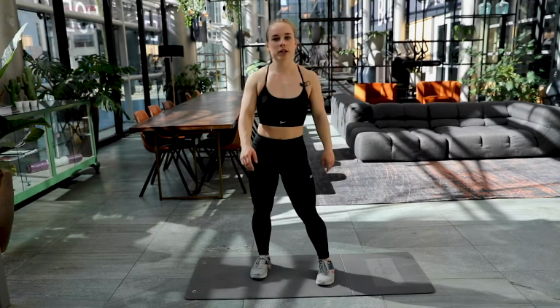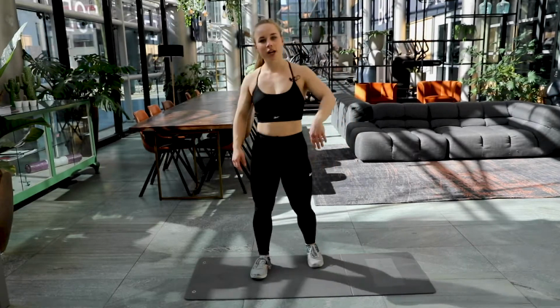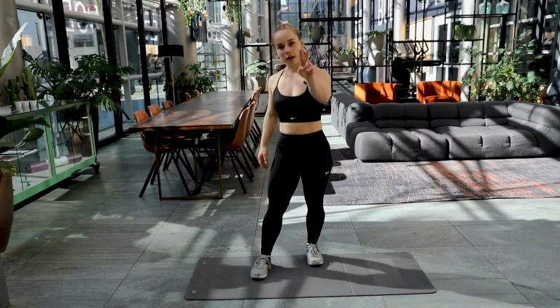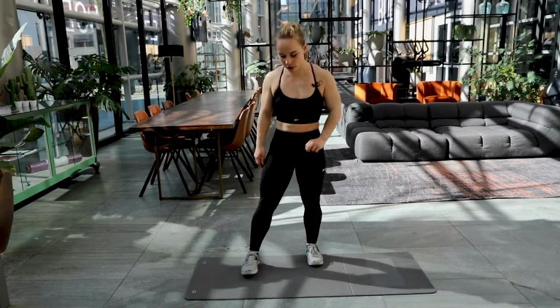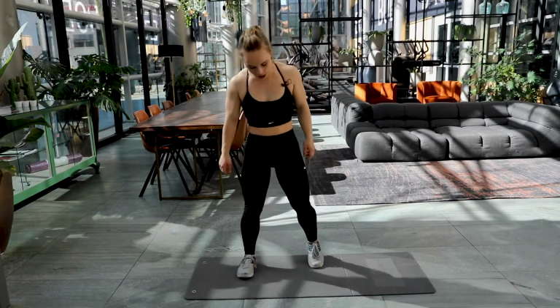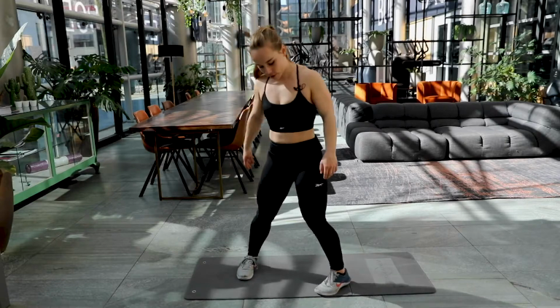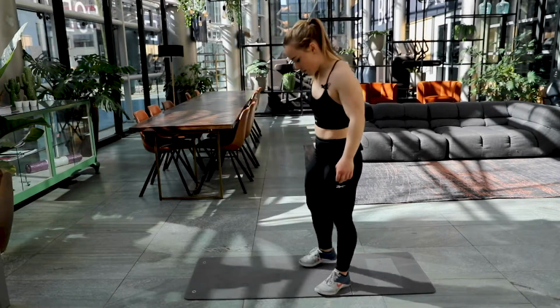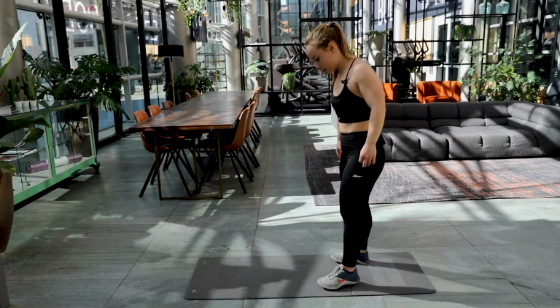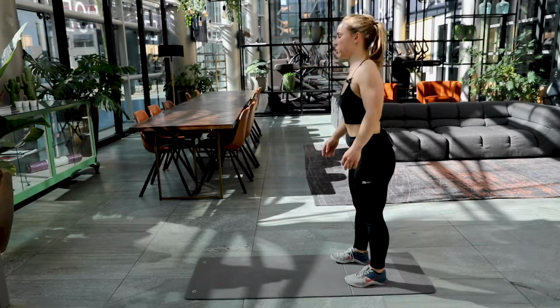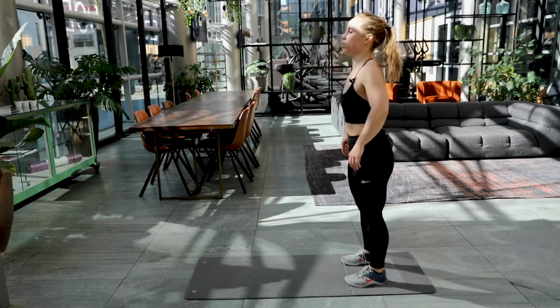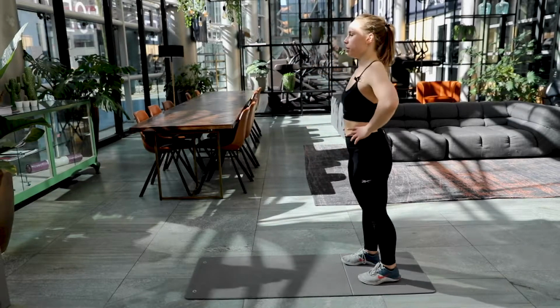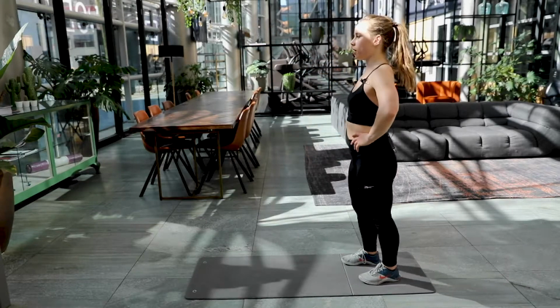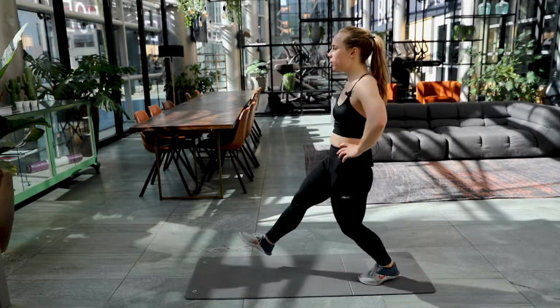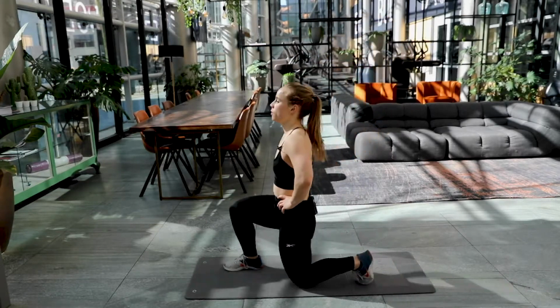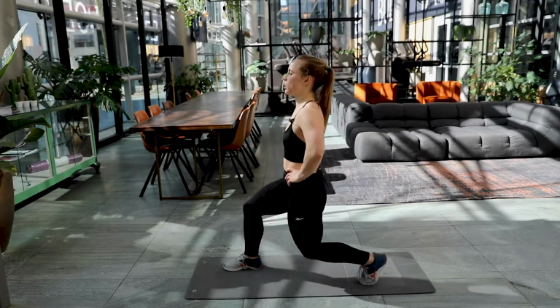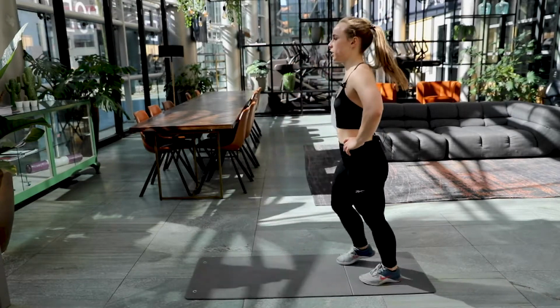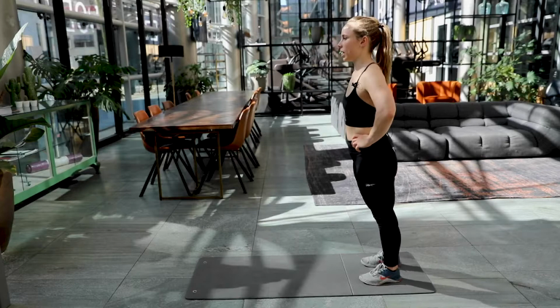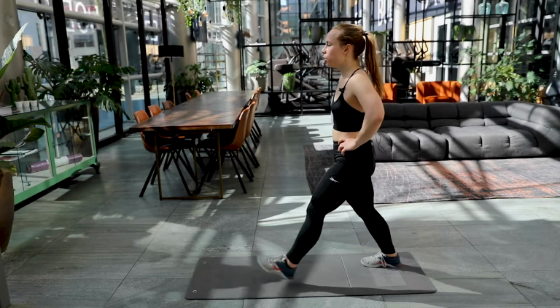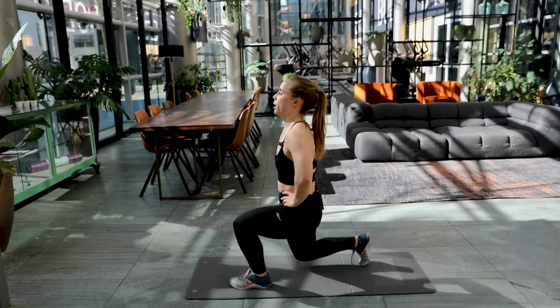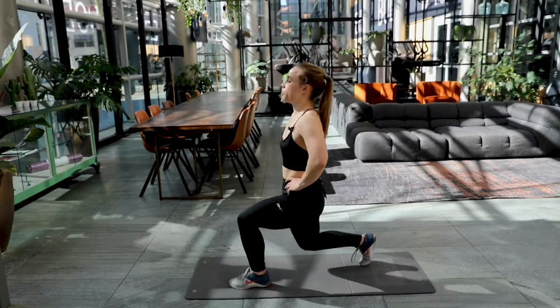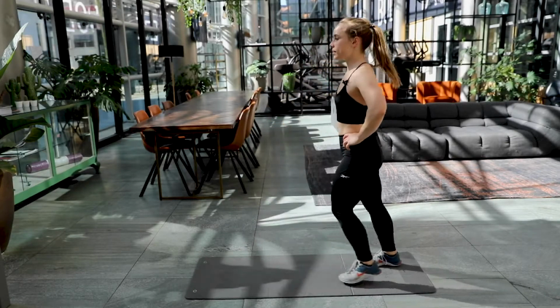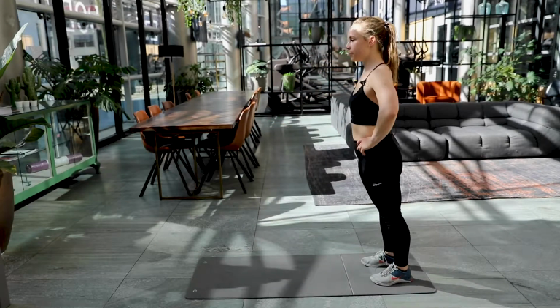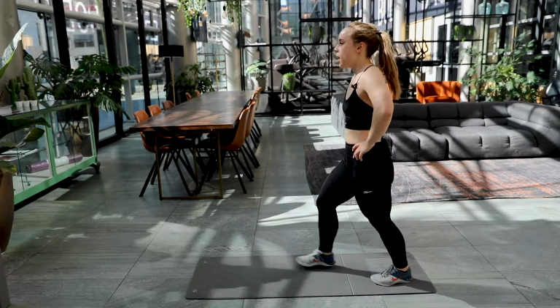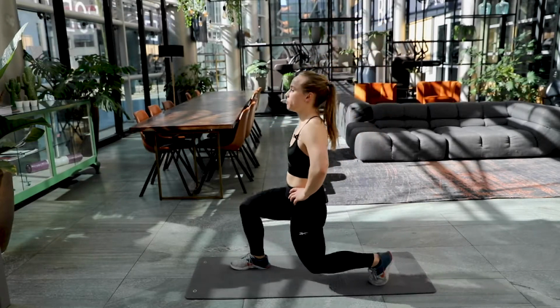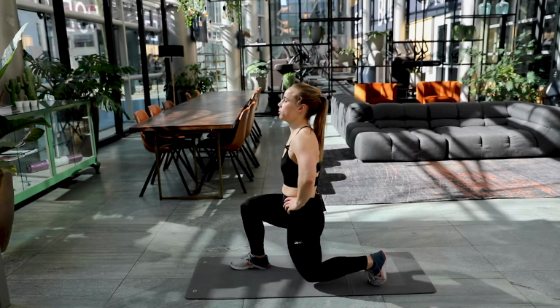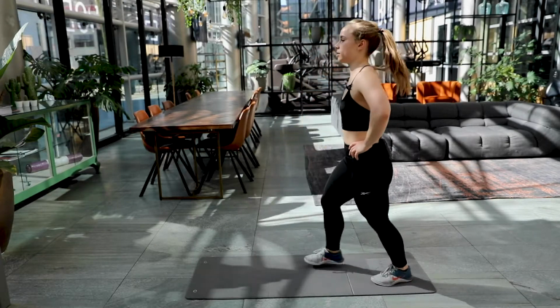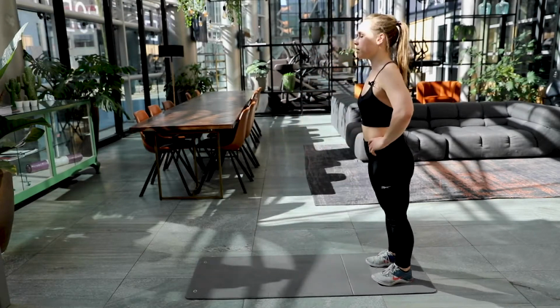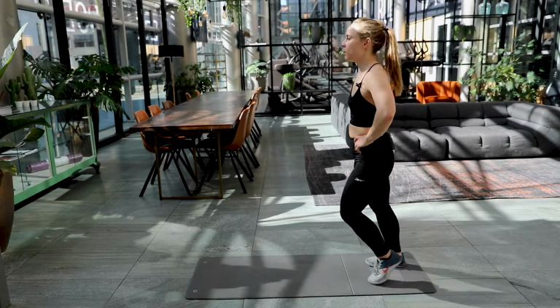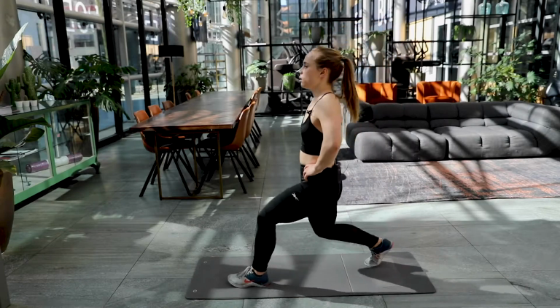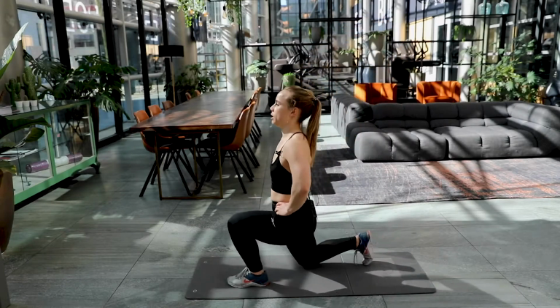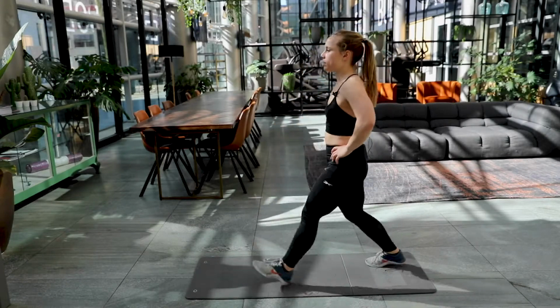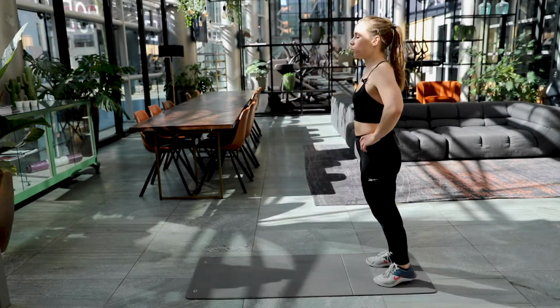We're going to make round number two now. Get ready. Back in your lunge position. Here we go, 15 repetitions again at your own pace. Keep on bending those knees. Make a big step forward.